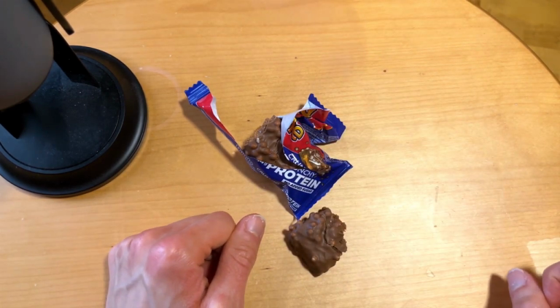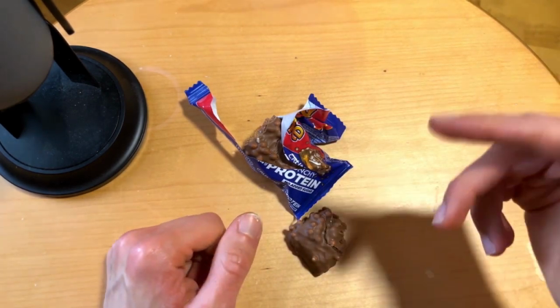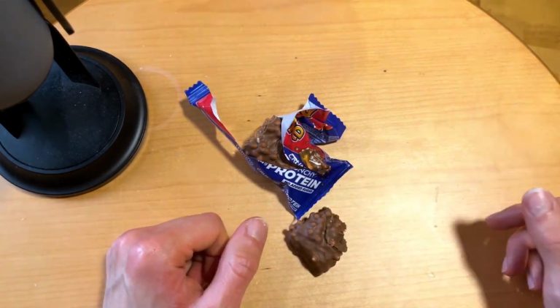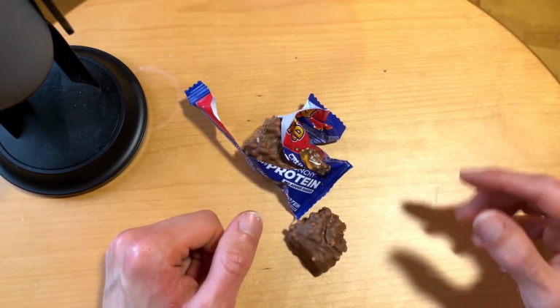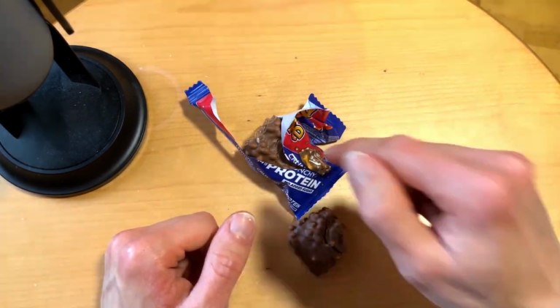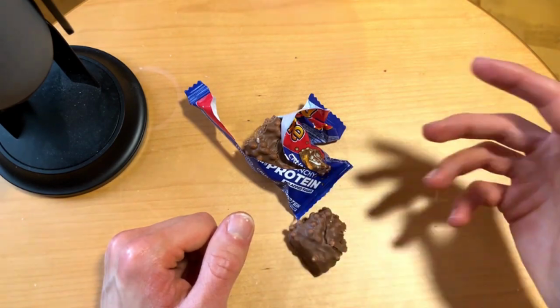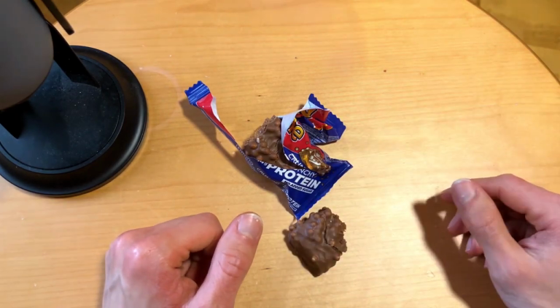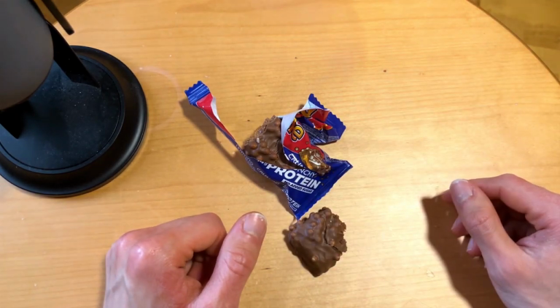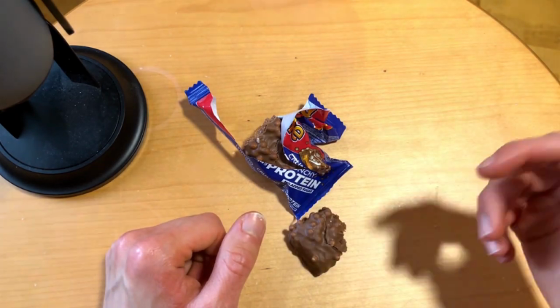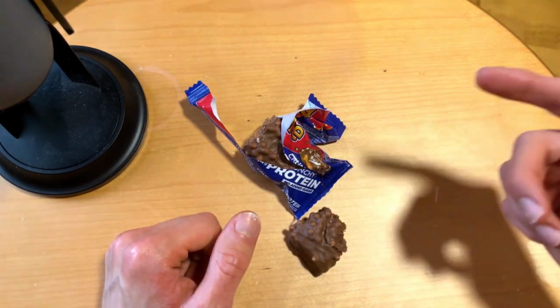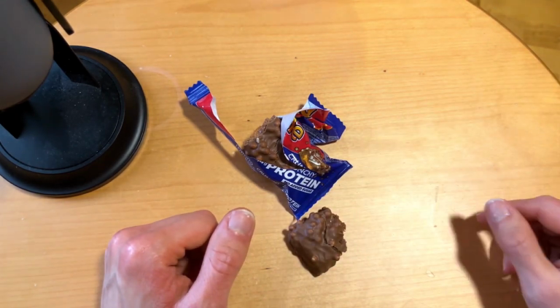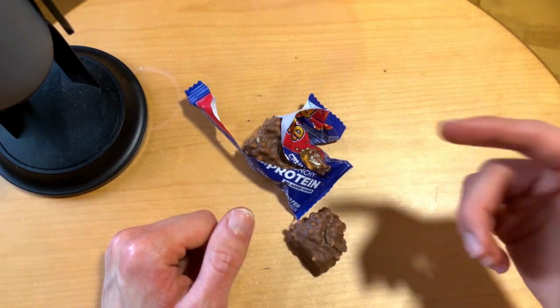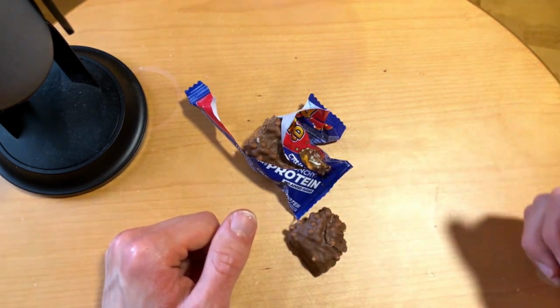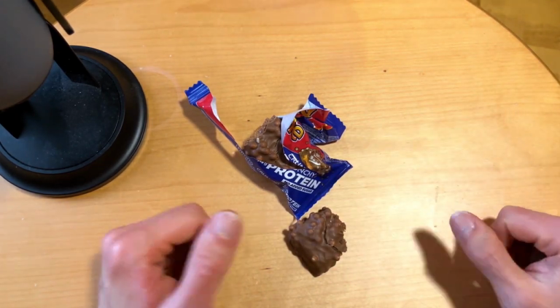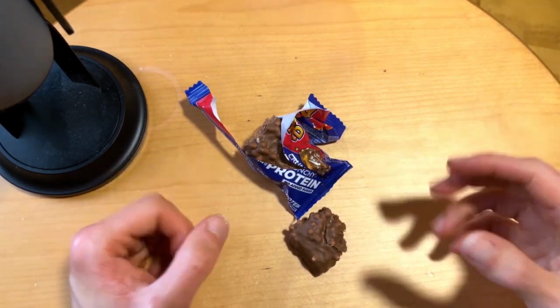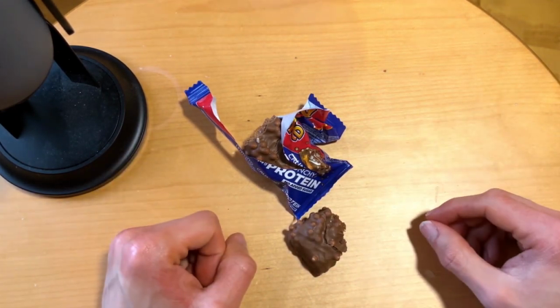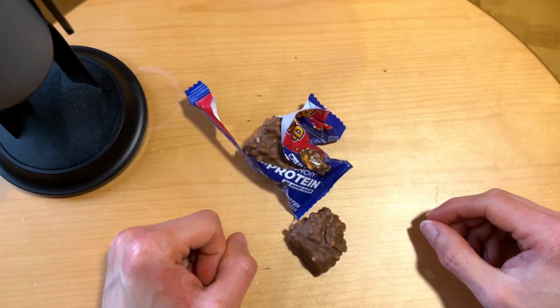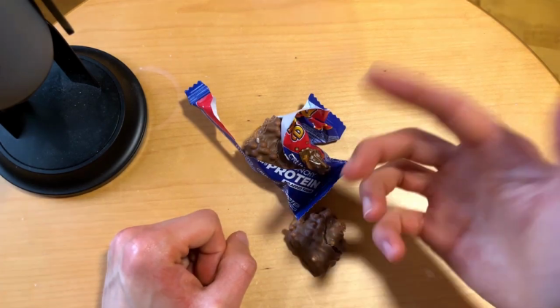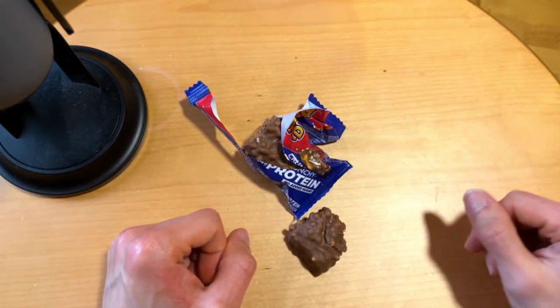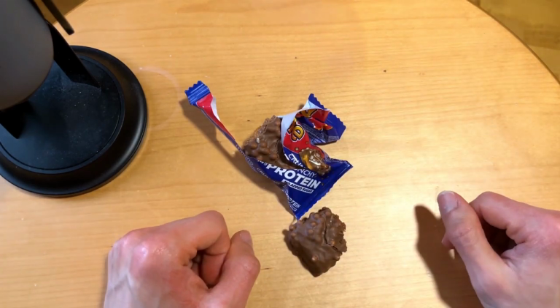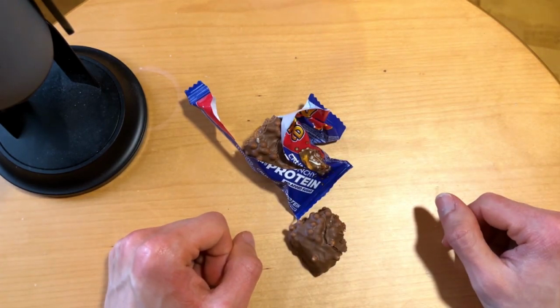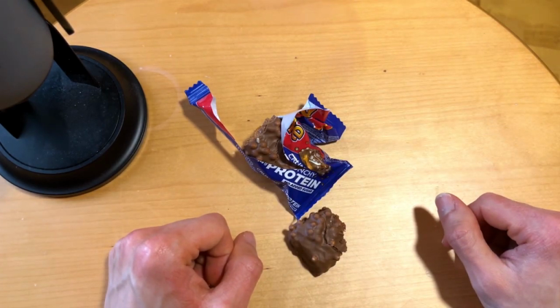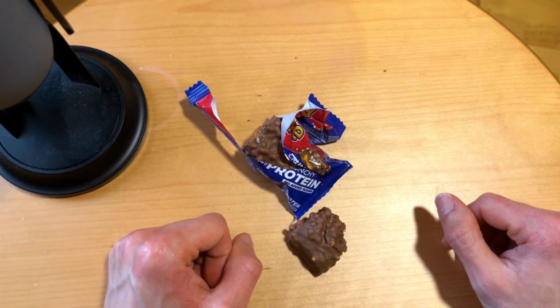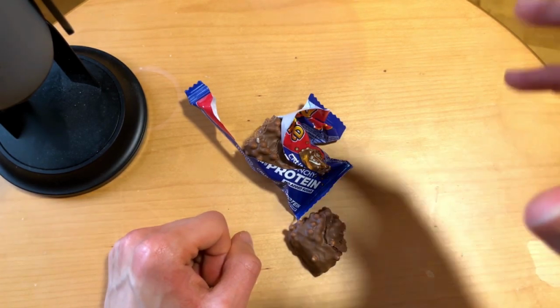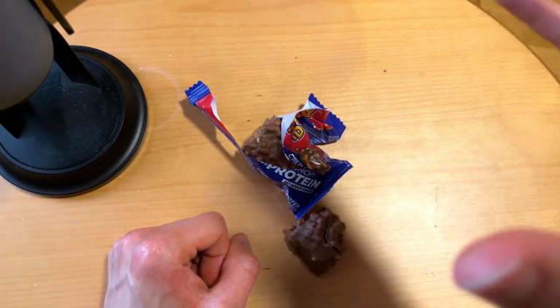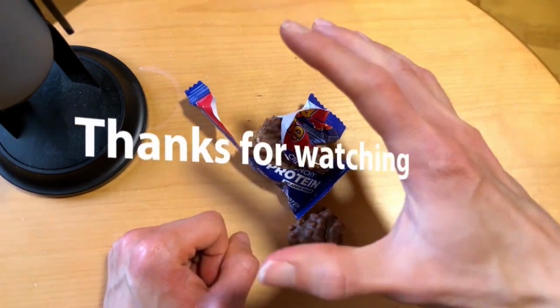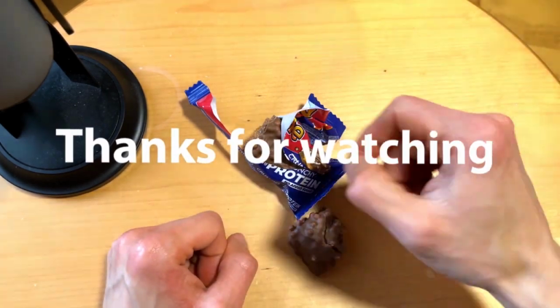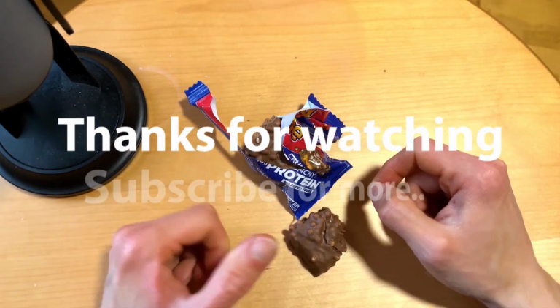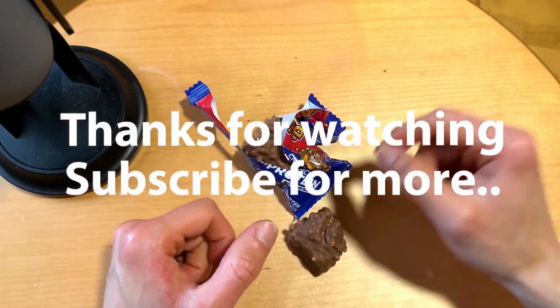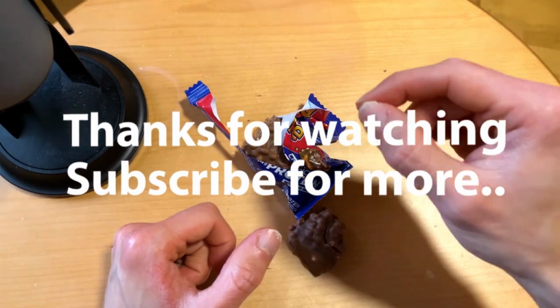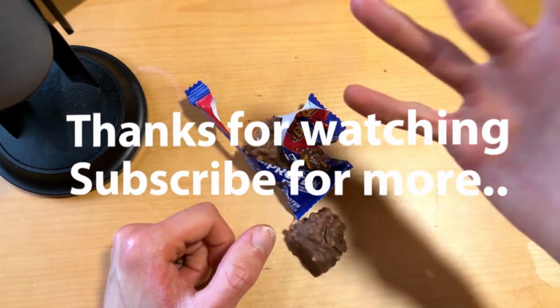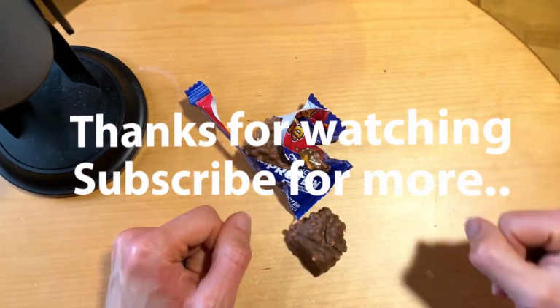Leave a comment if you have tried these, and do you like this kind of protein candy bars yourself? Of course, like usual — subscribe, like, and see you next time. Bye!